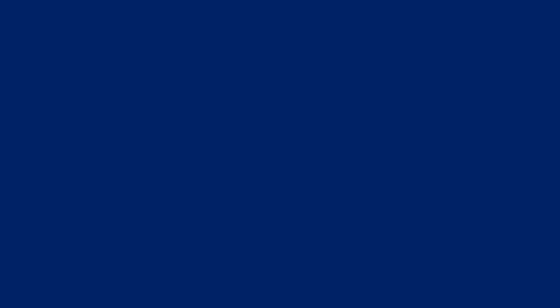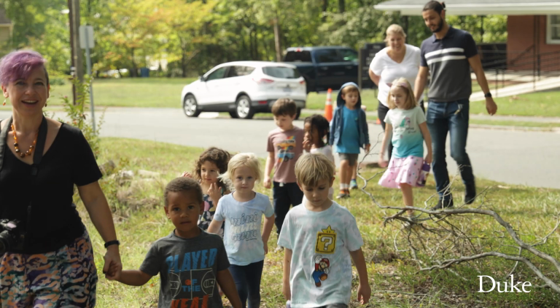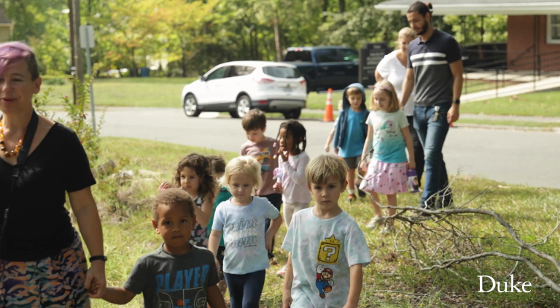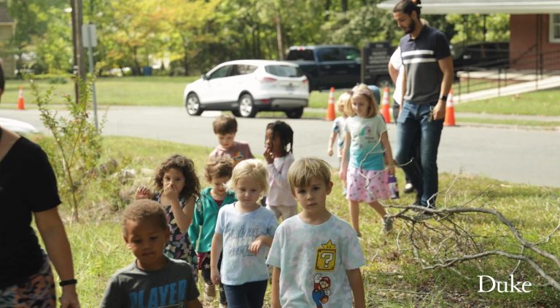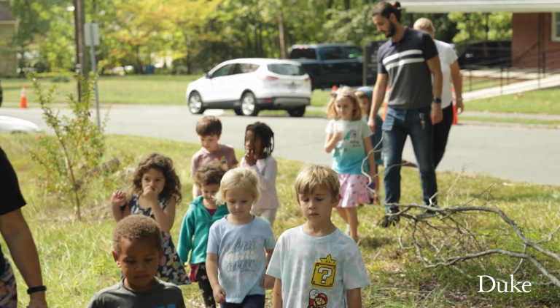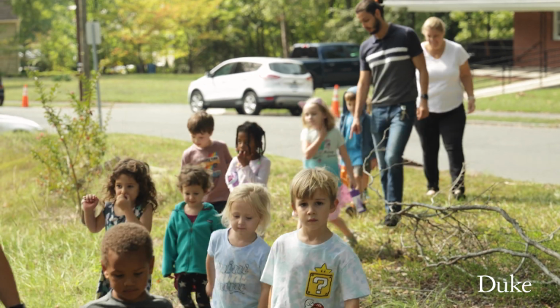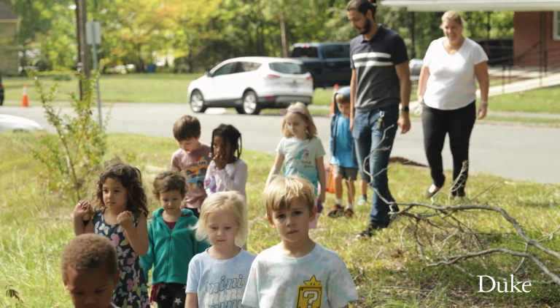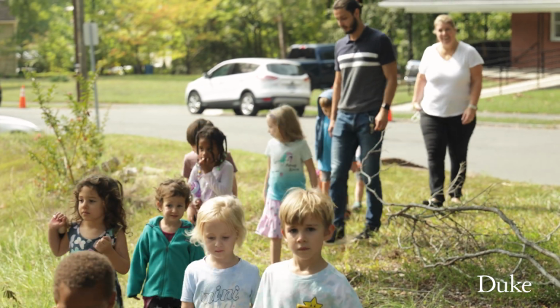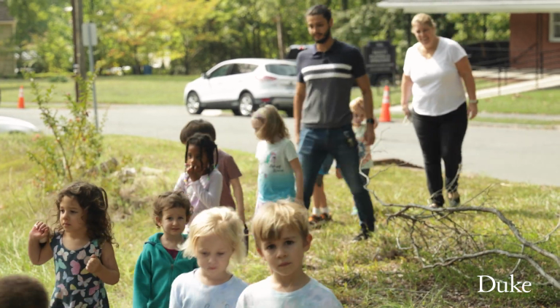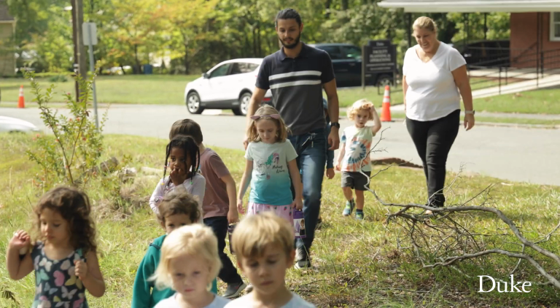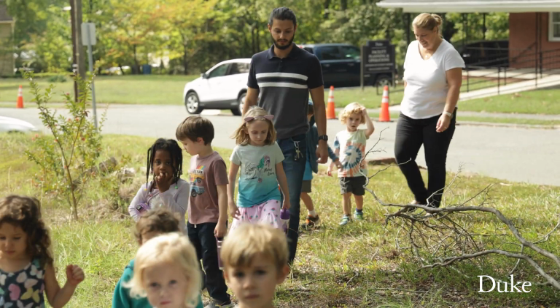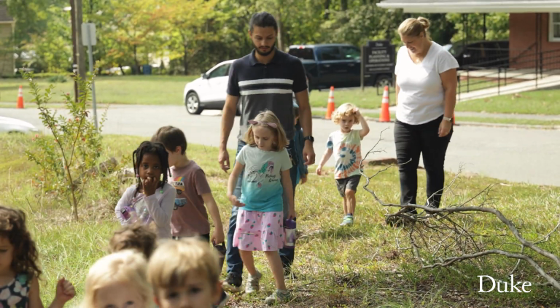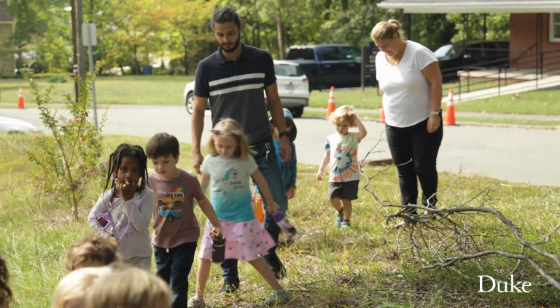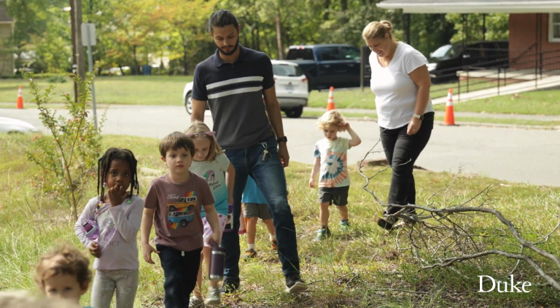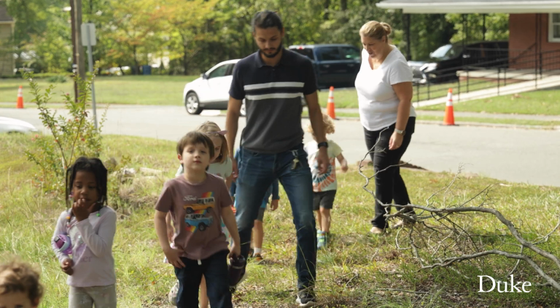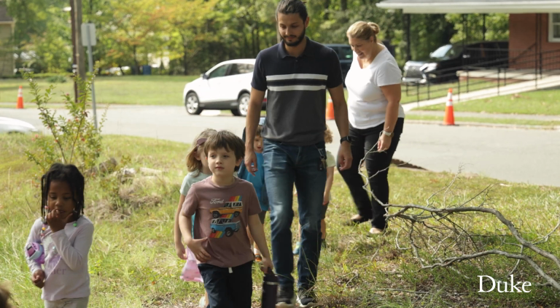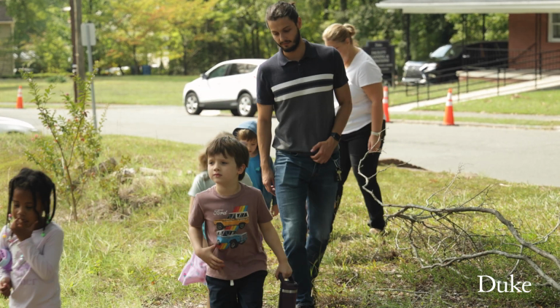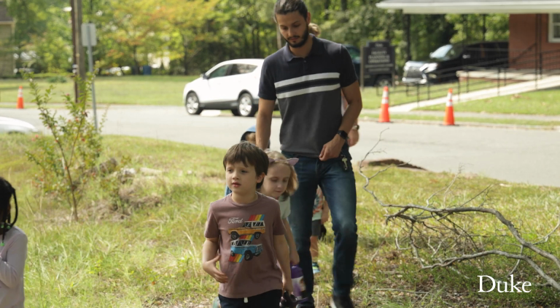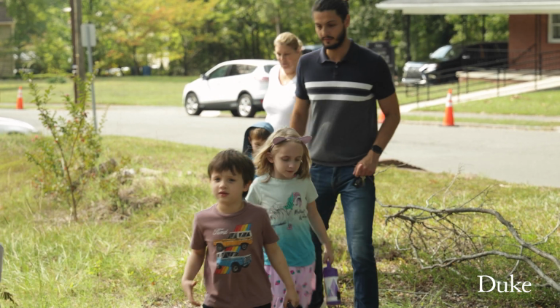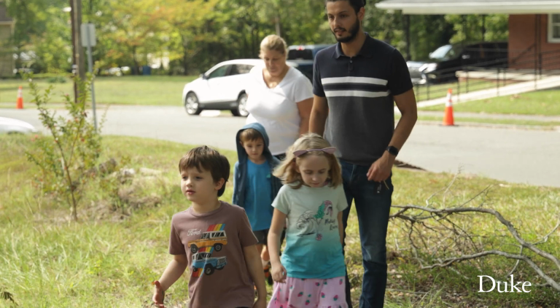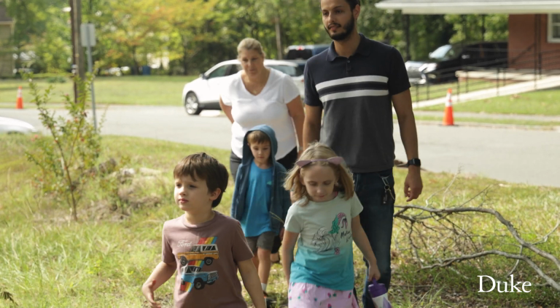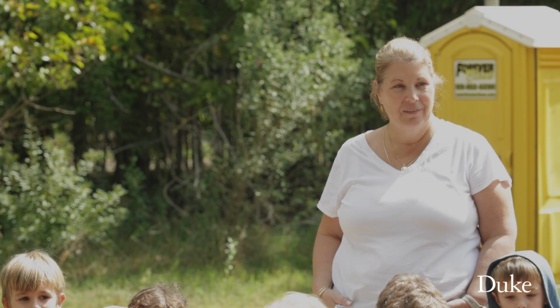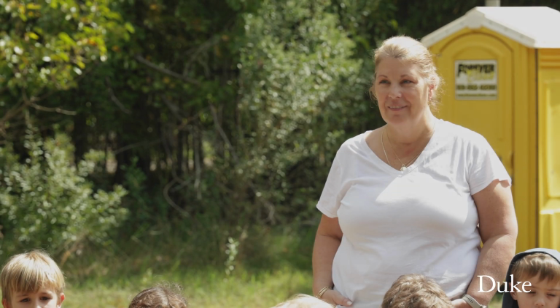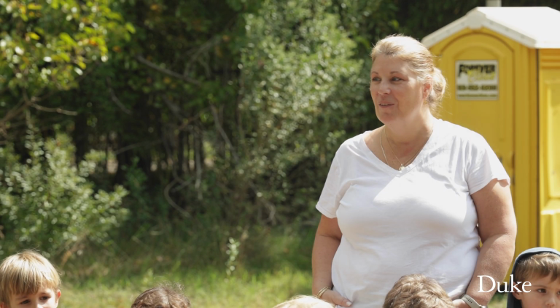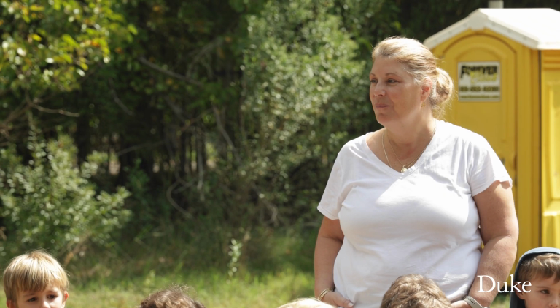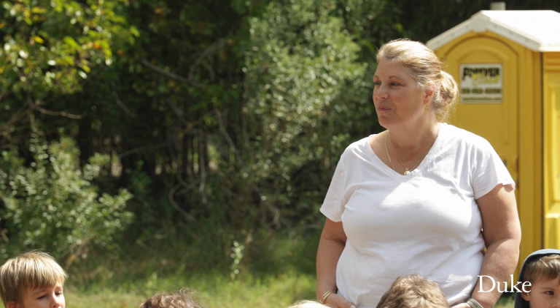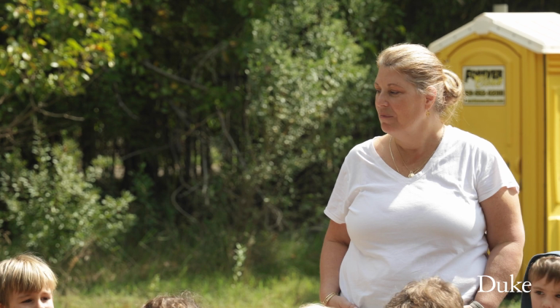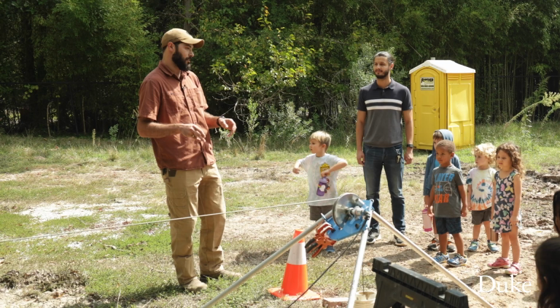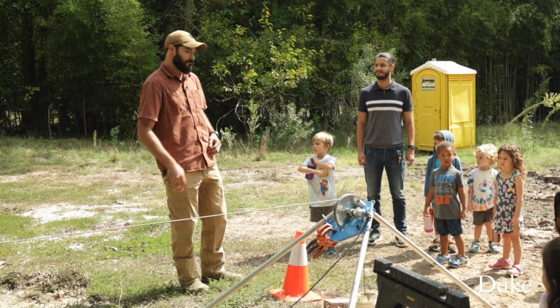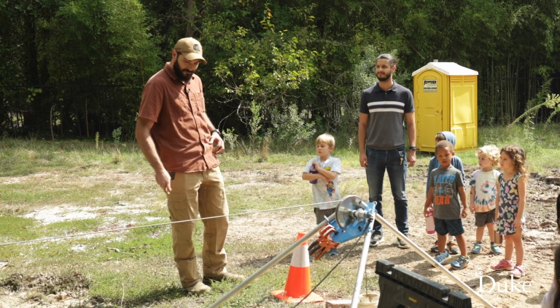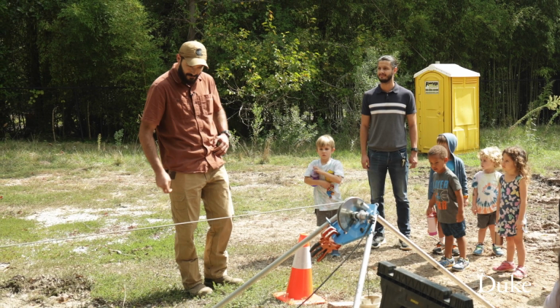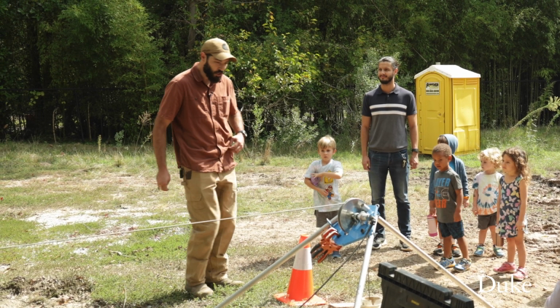I grew up in Durham, North Carolina. Our drill site is up the street from where I went to preschool. My former preschool teacher still works at the school, and I asked if she would like to bring her class here today to learn about our site.